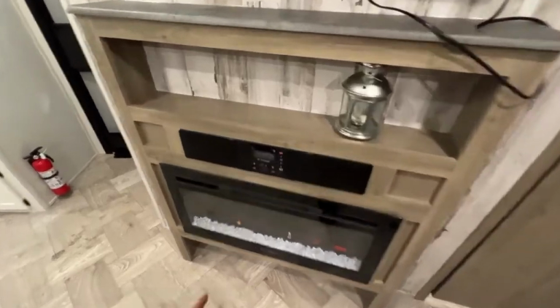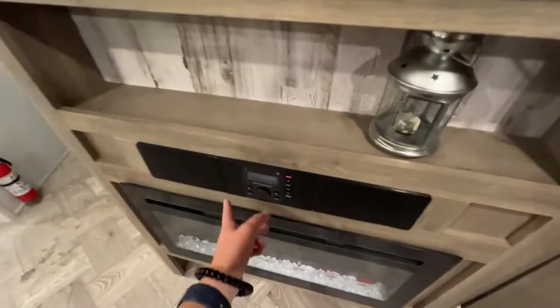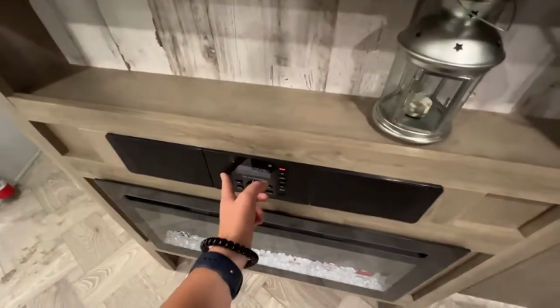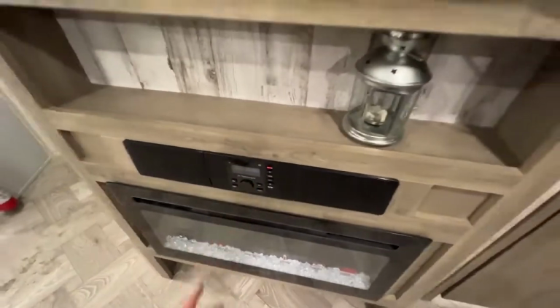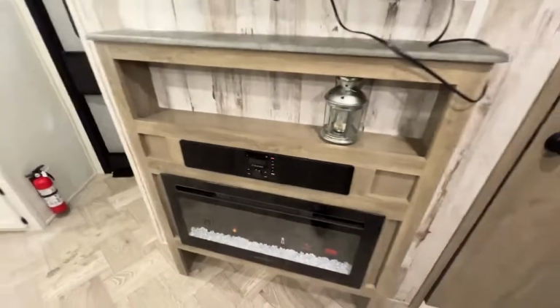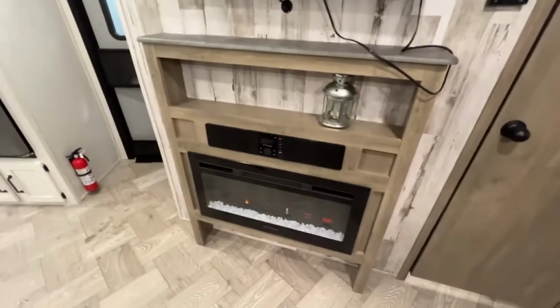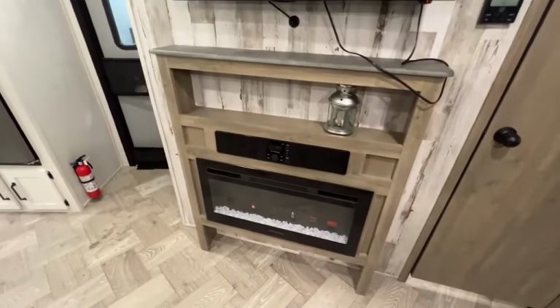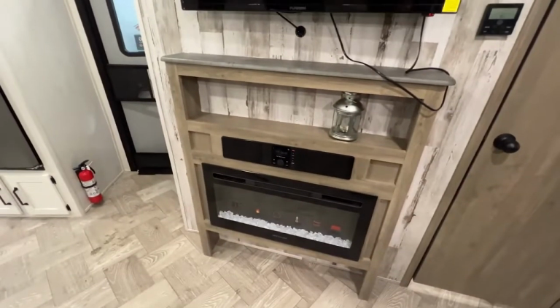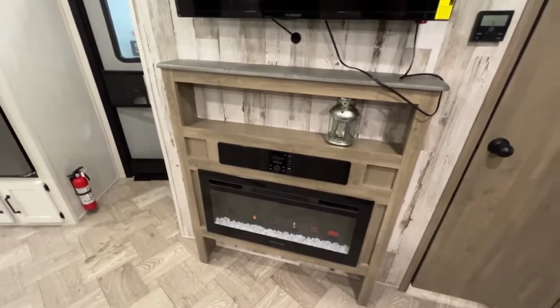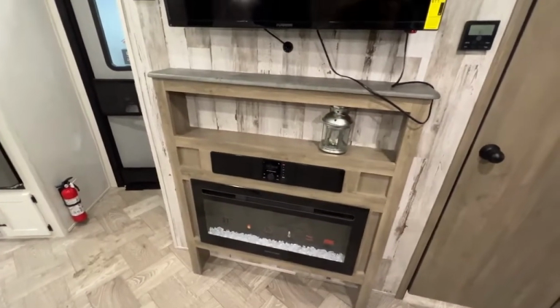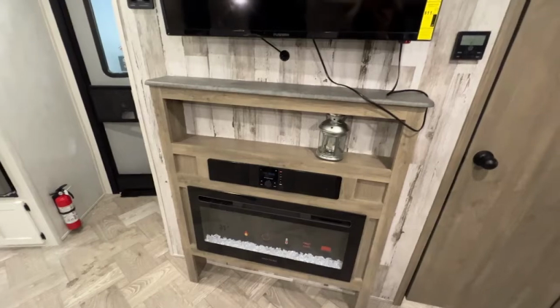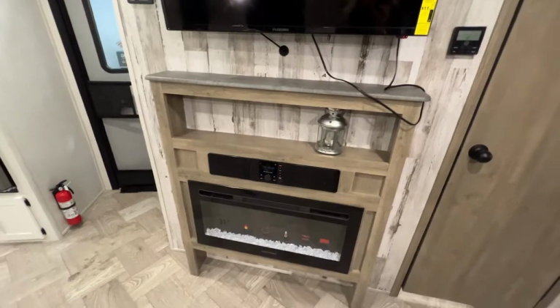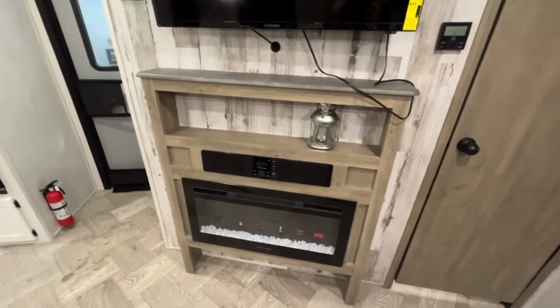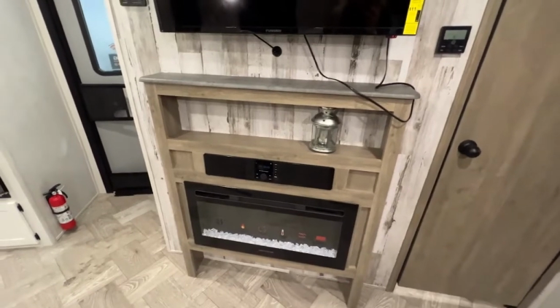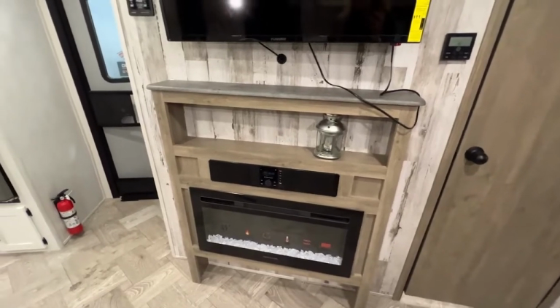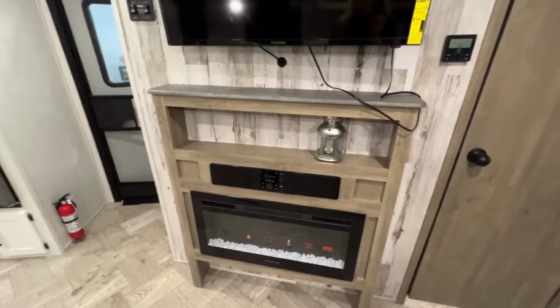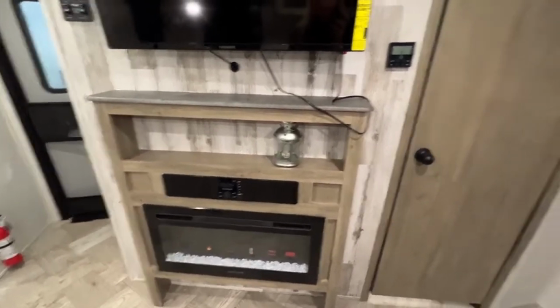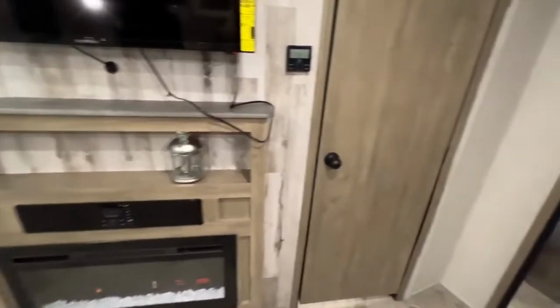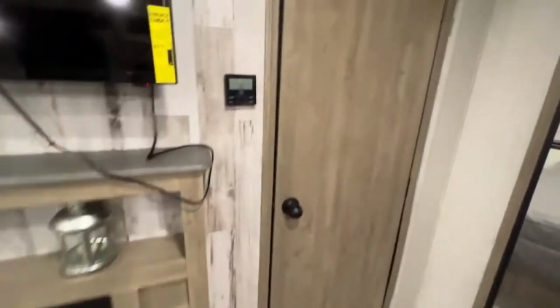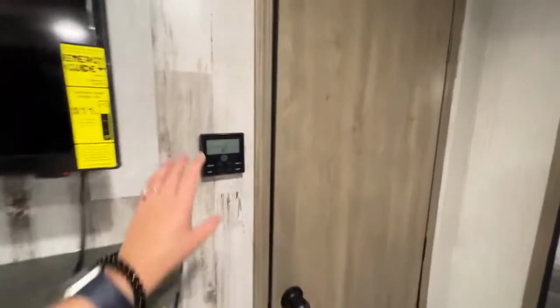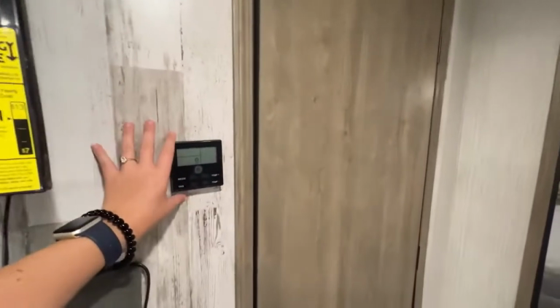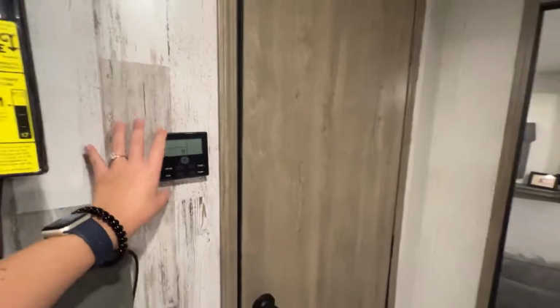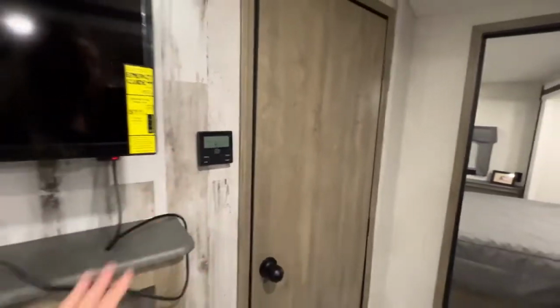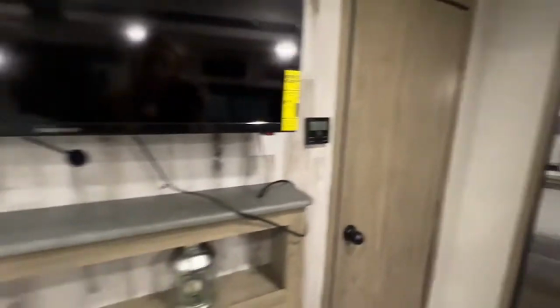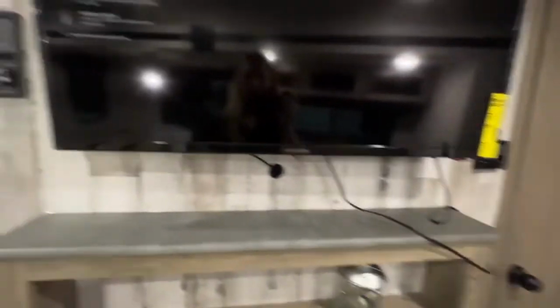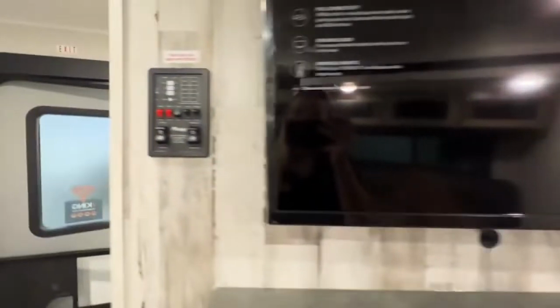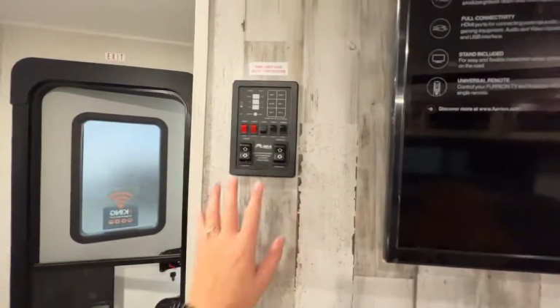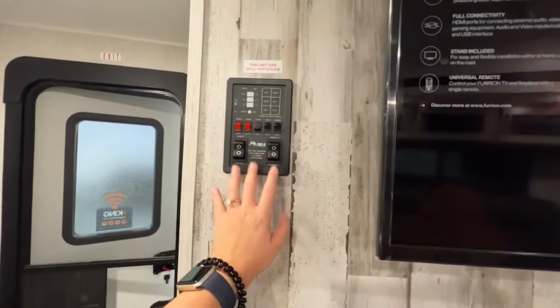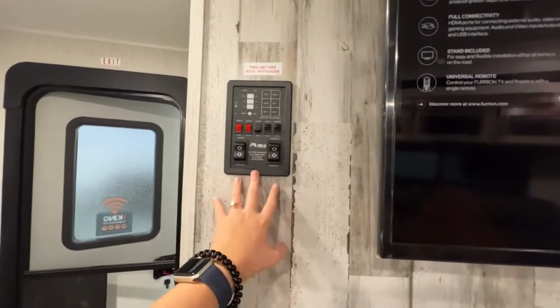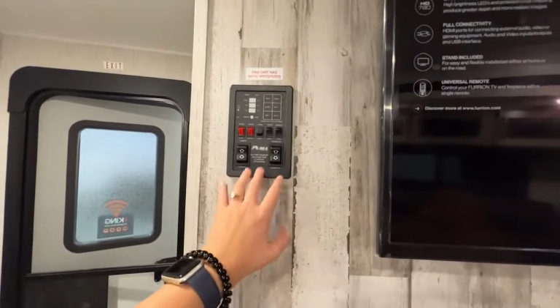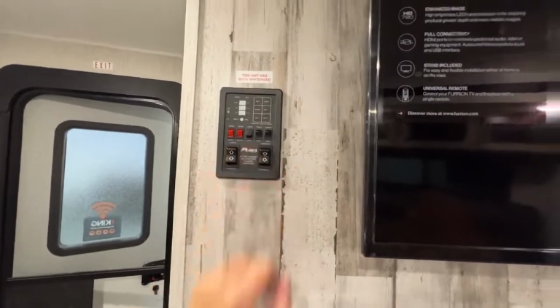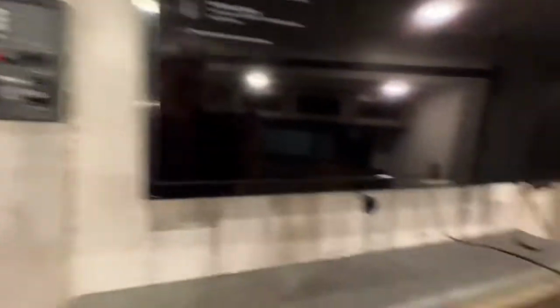Your Bluetooth system is just above. You can connect your phone to listen to music inside or outside, the radio, all of that fun stuff. Control paneling for your AC is on the right-hand side and control paneling for everything else is on the left-hand side.